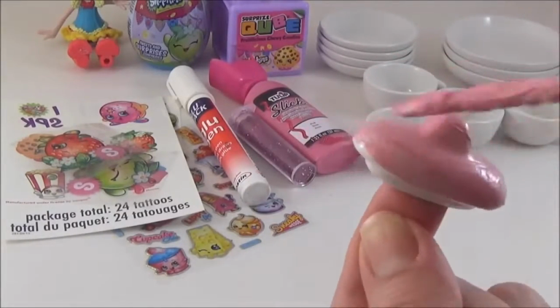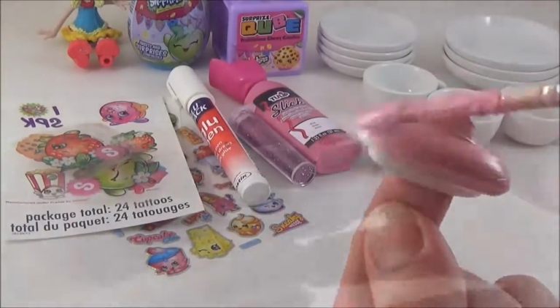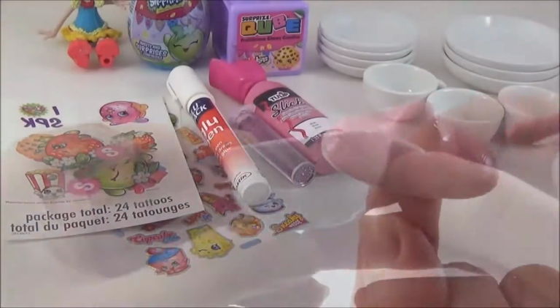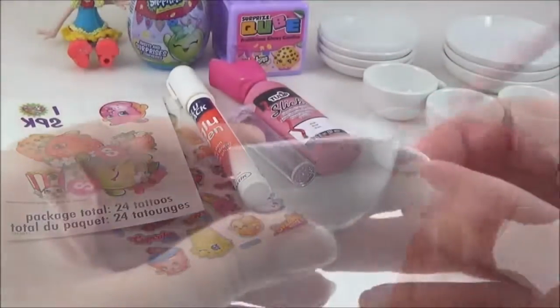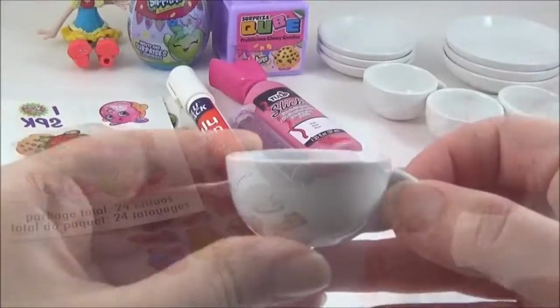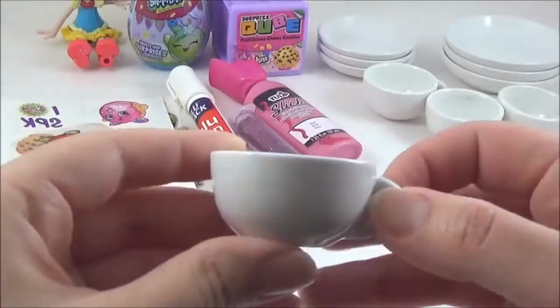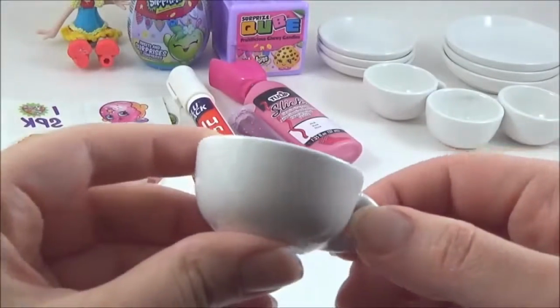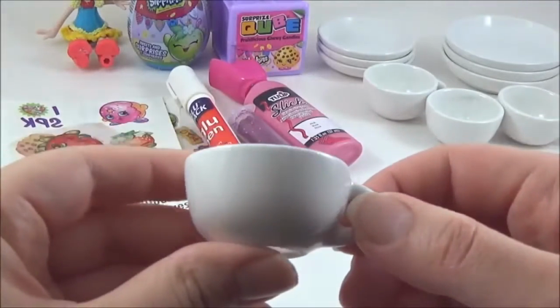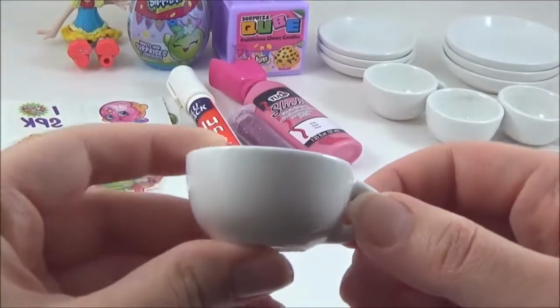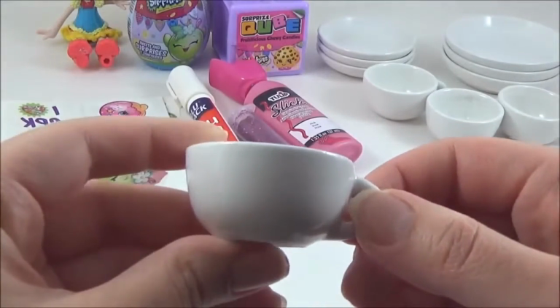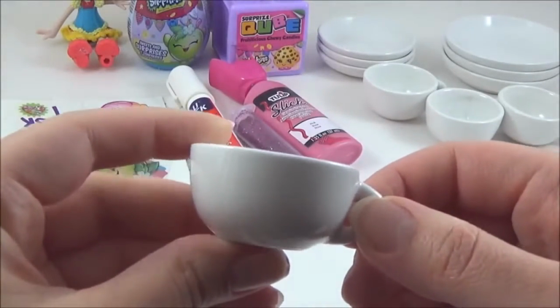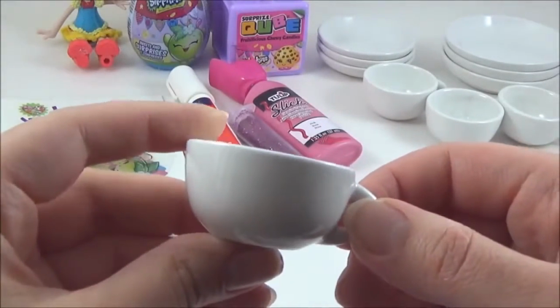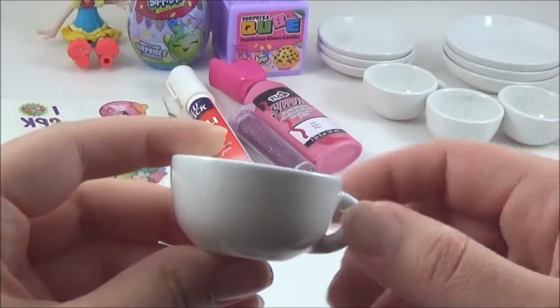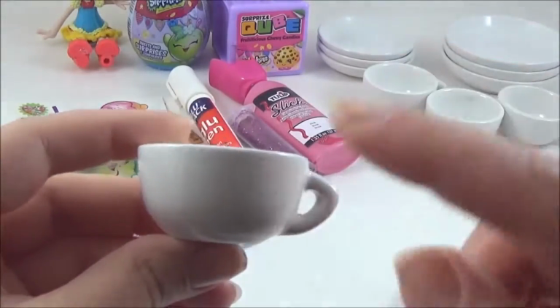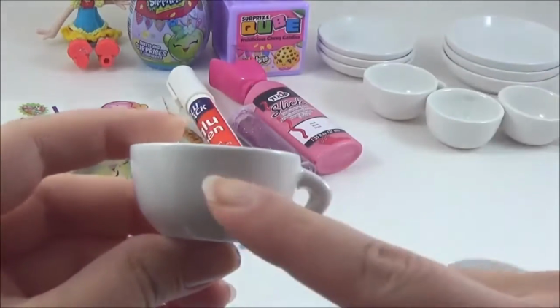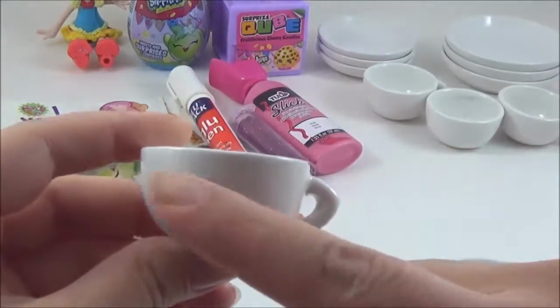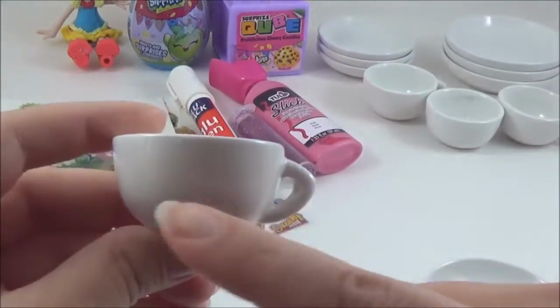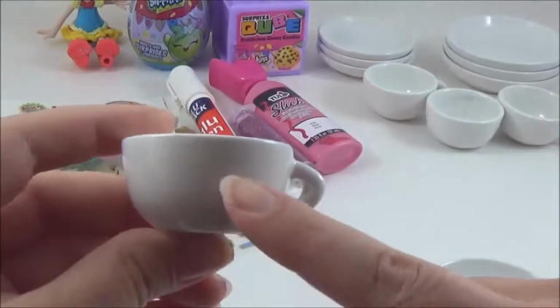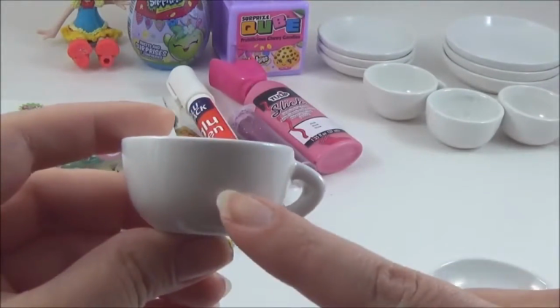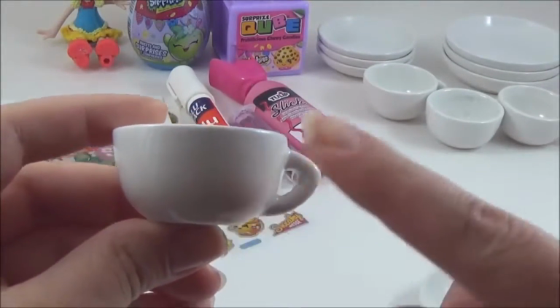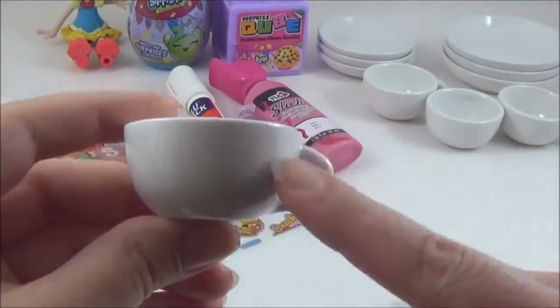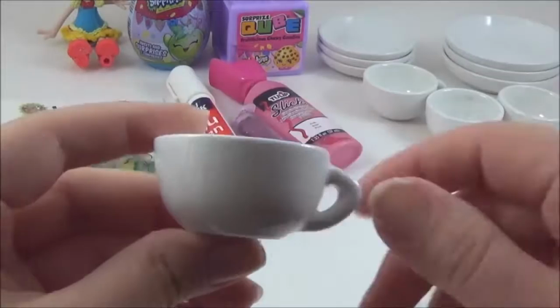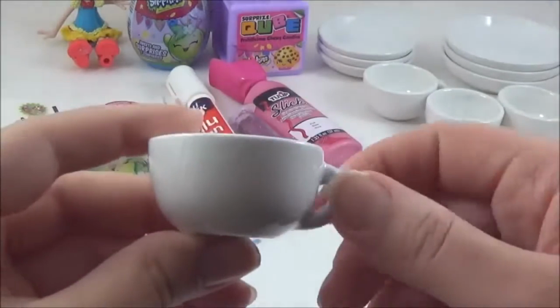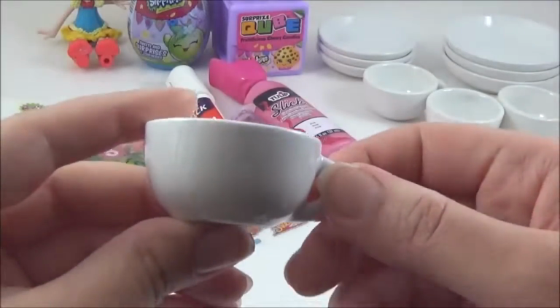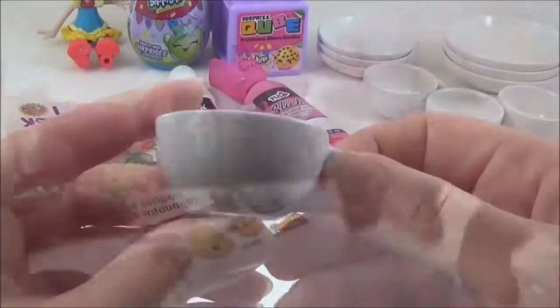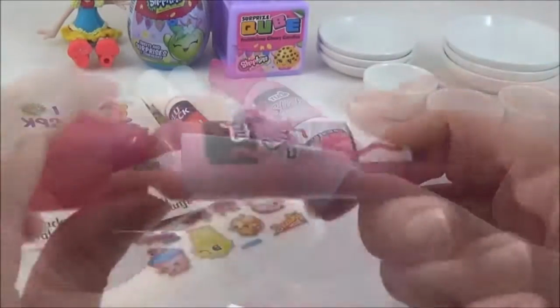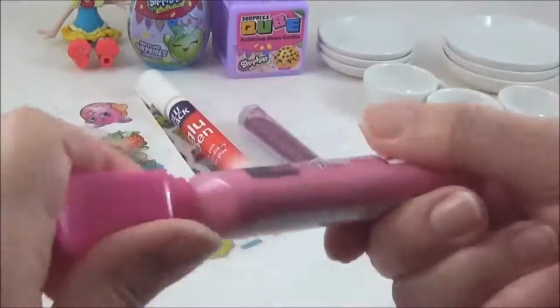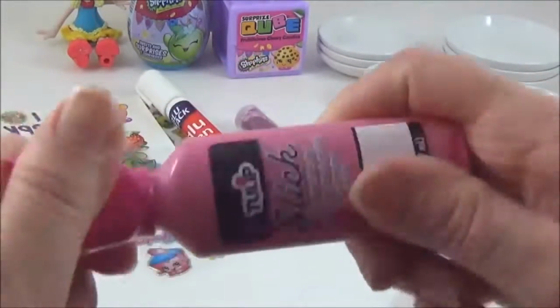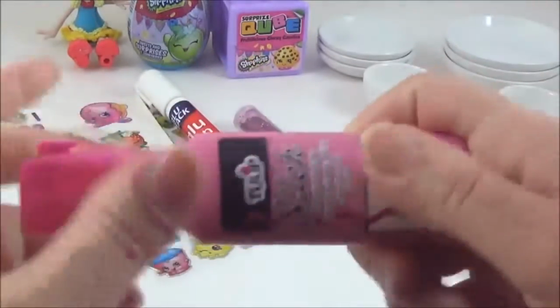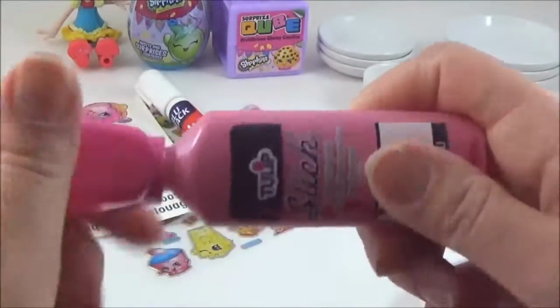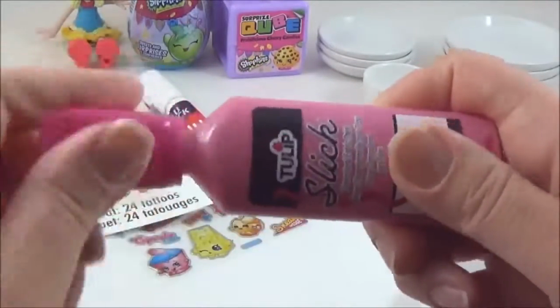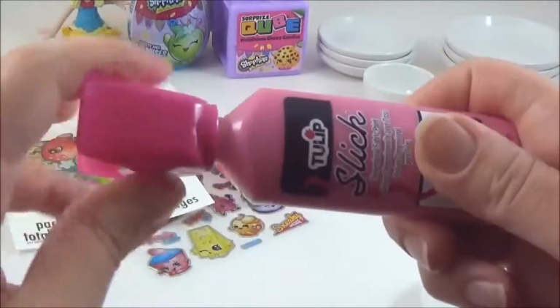Okay, so while the teapot is drying, I'm going to be painting some pink spots on the teacup, and I will be using pink fabric paint for that.